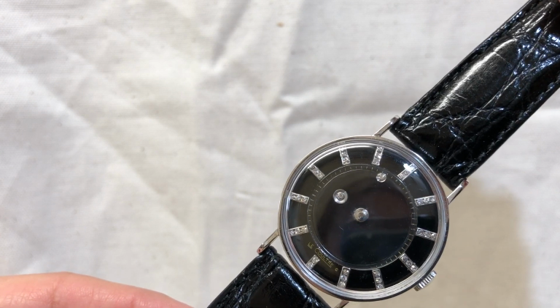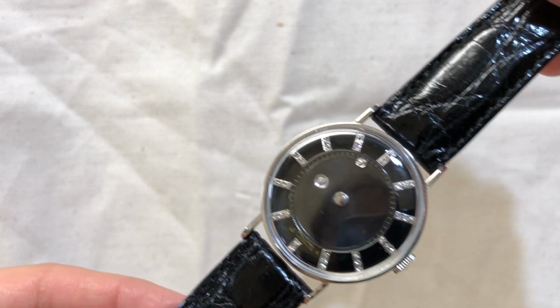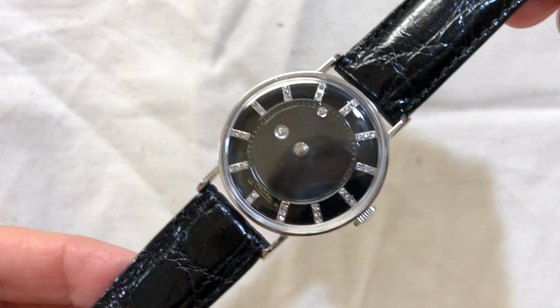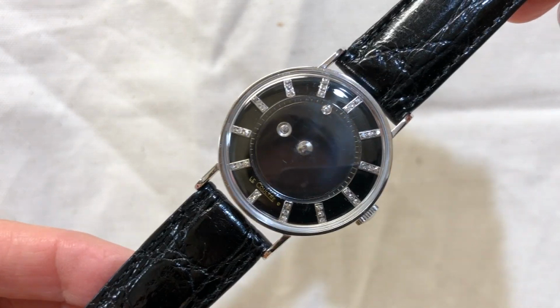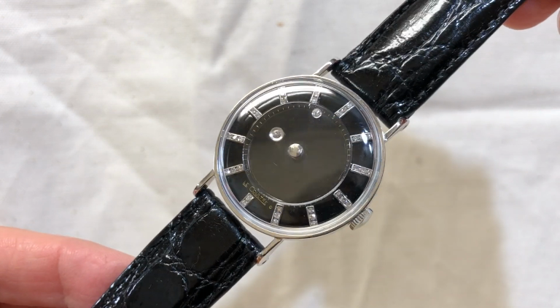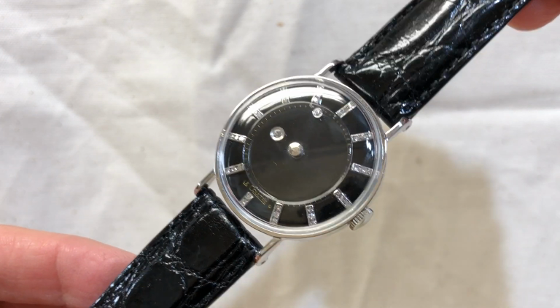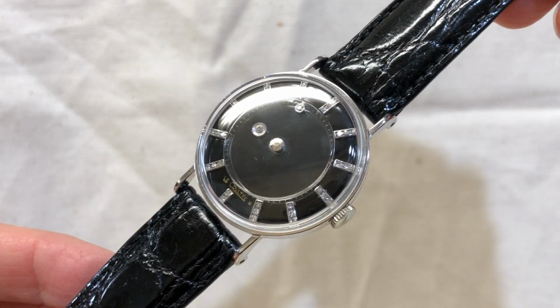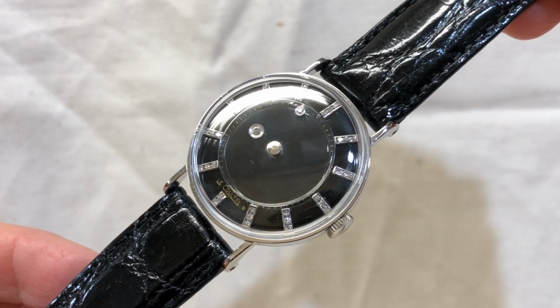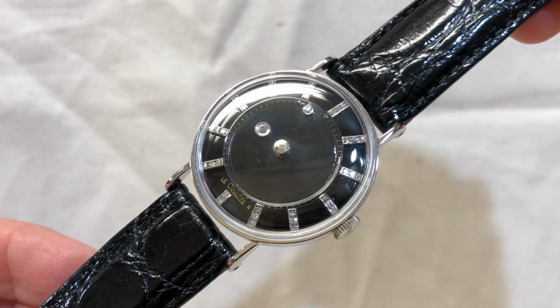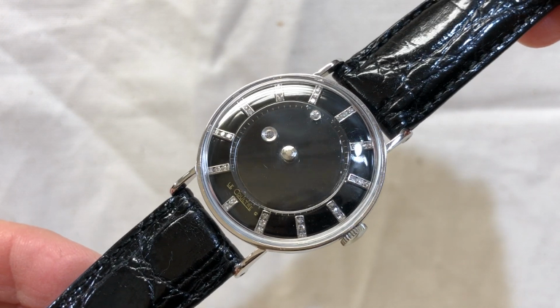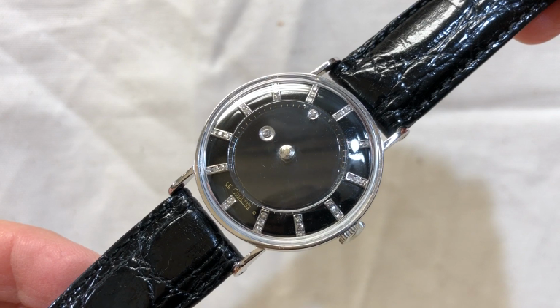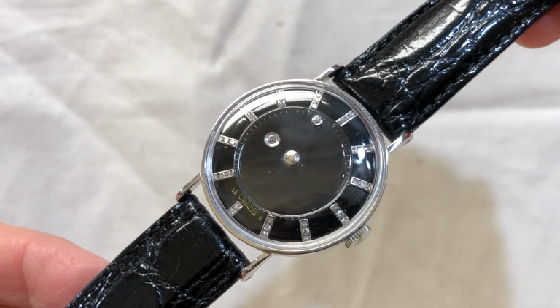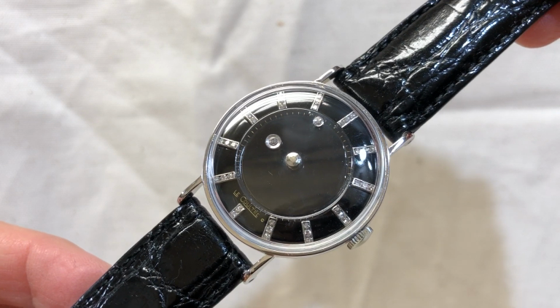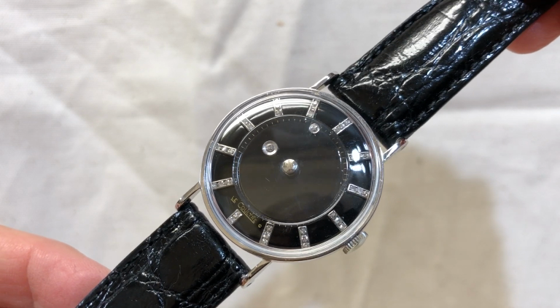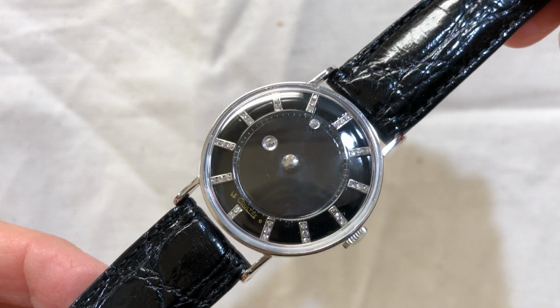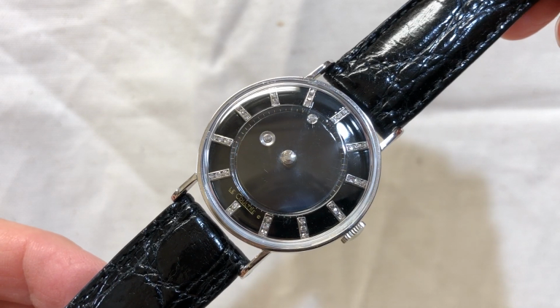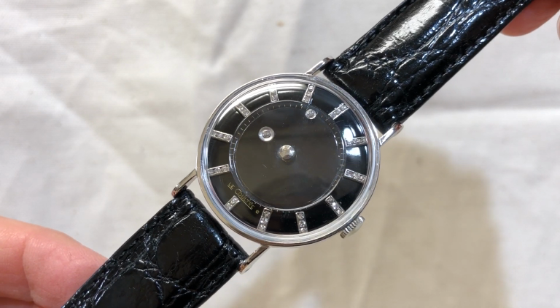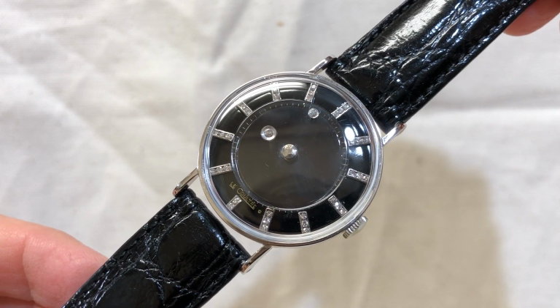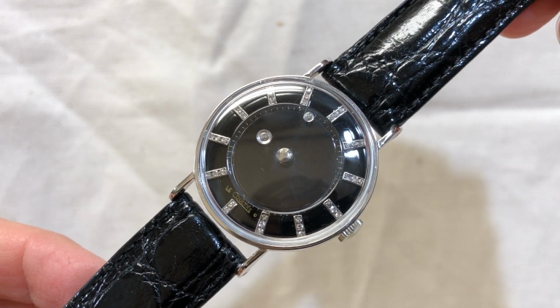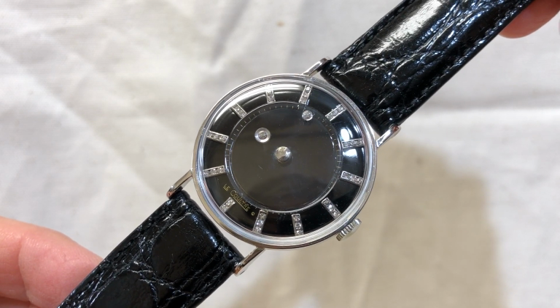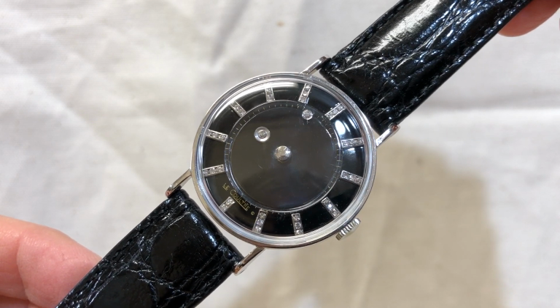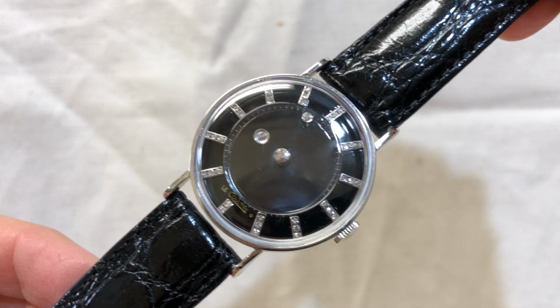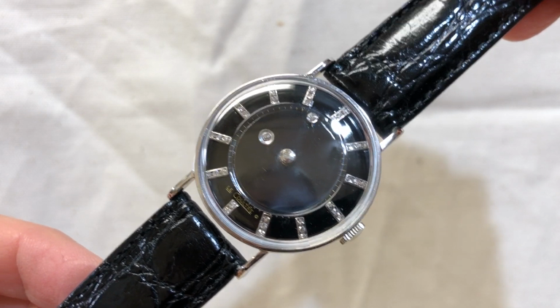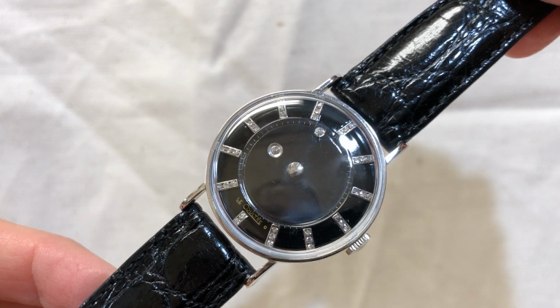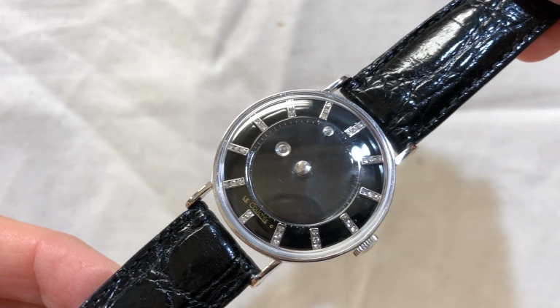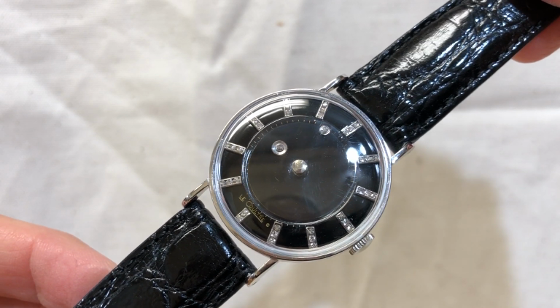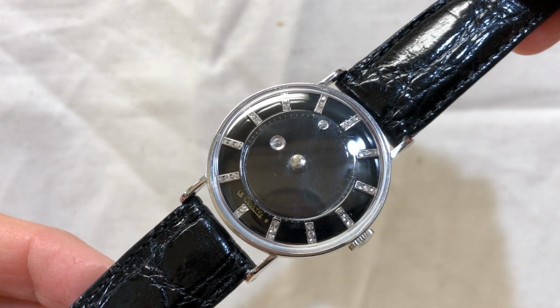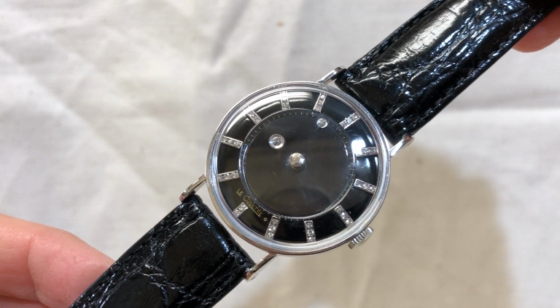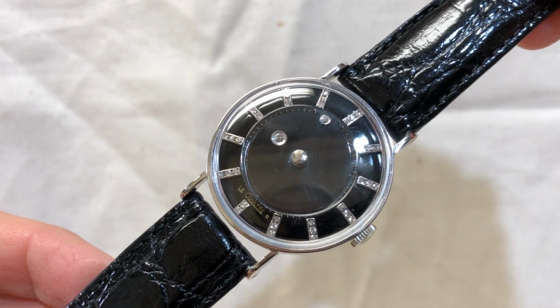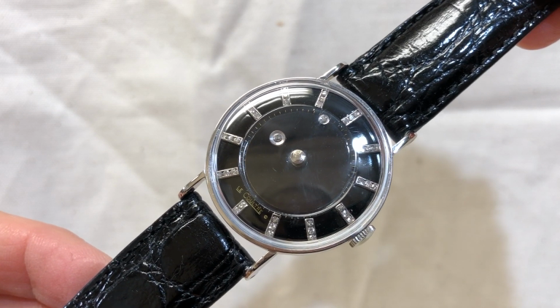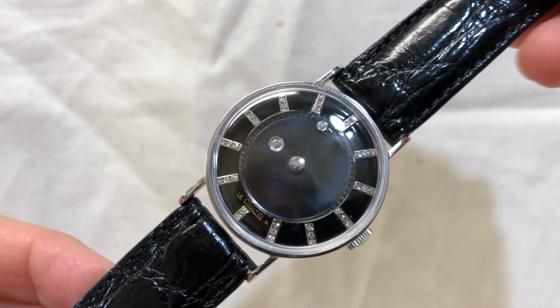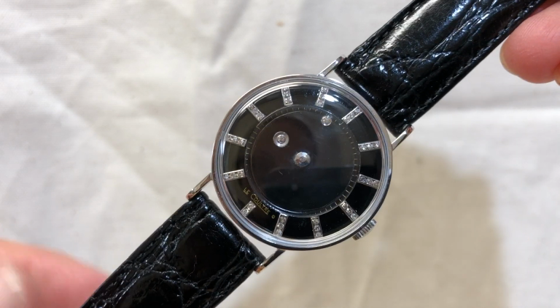It's definitely a beautiful, unusual wristwatch. Please take a look at our listings on eBay under R — the letter — Jewelry Folsom. Thank you.